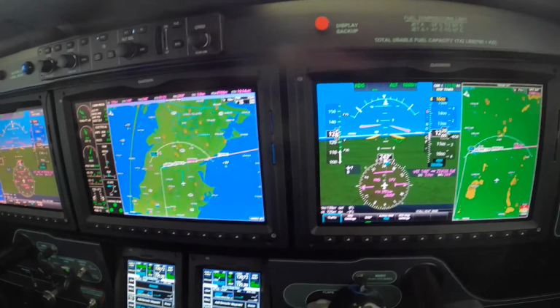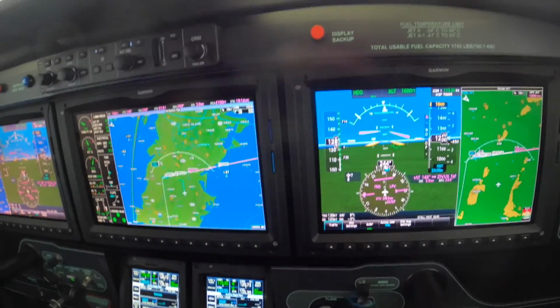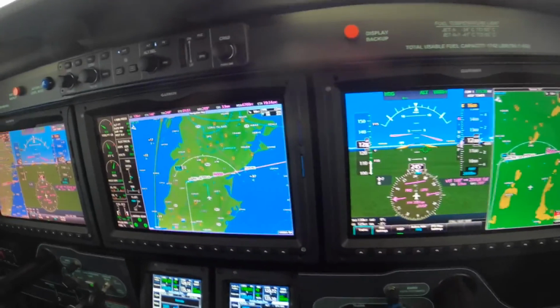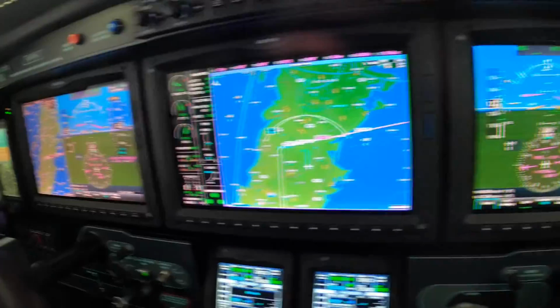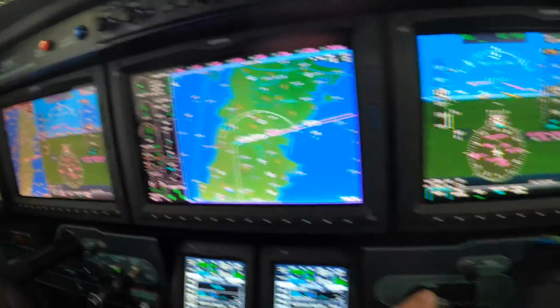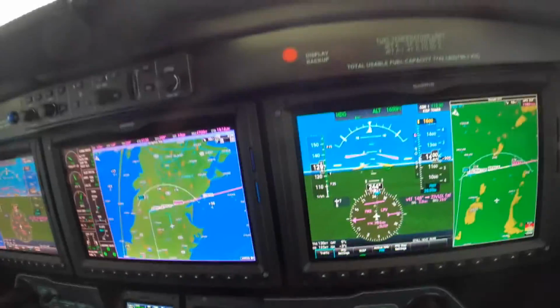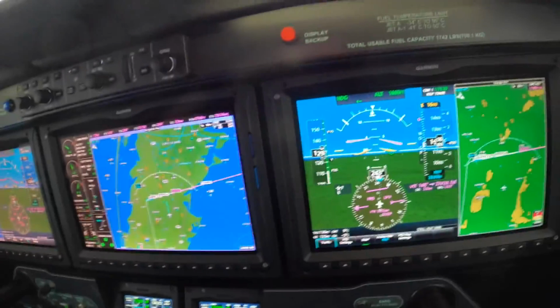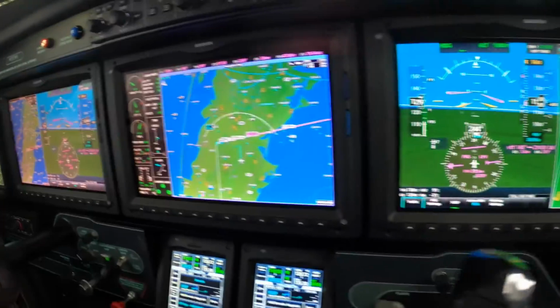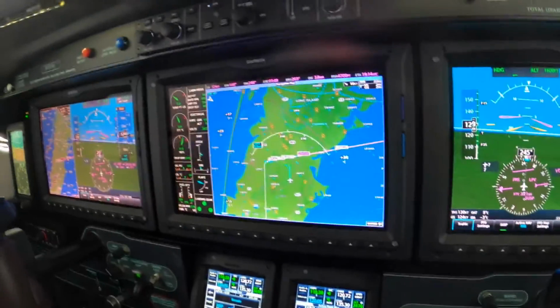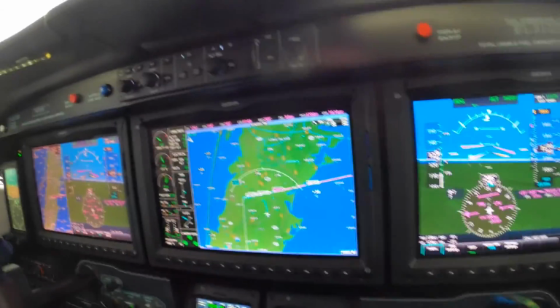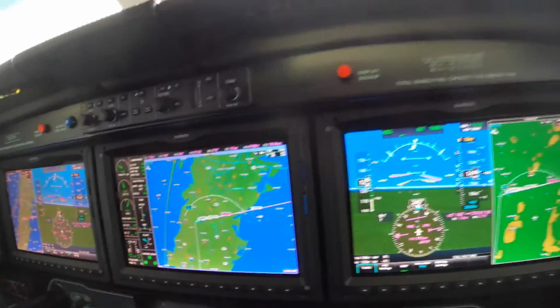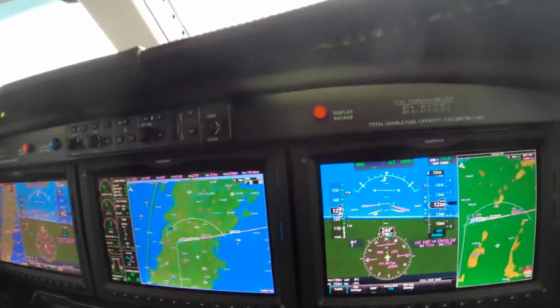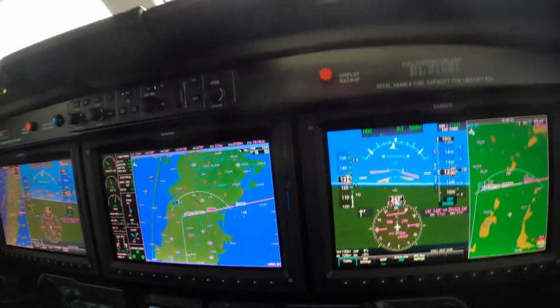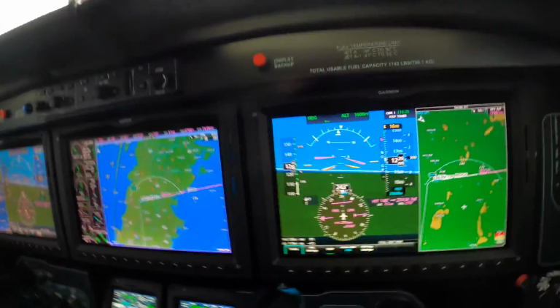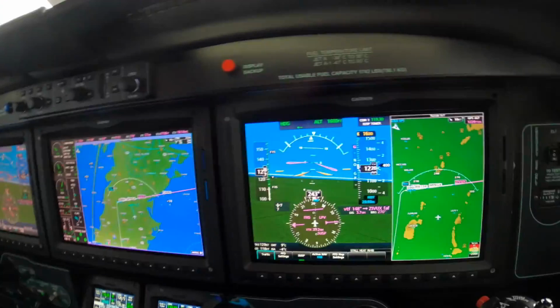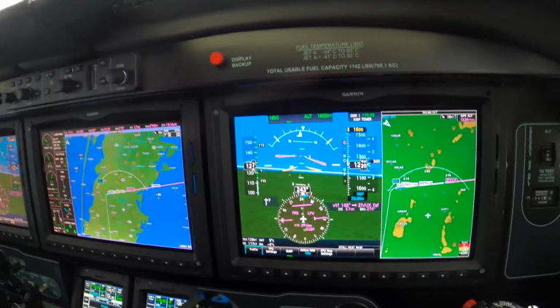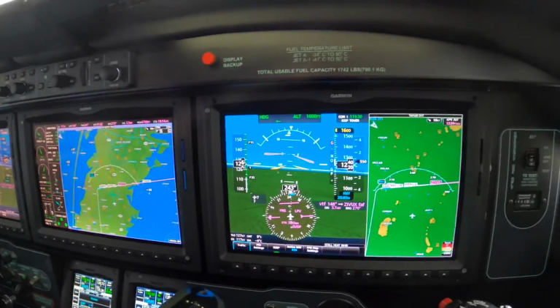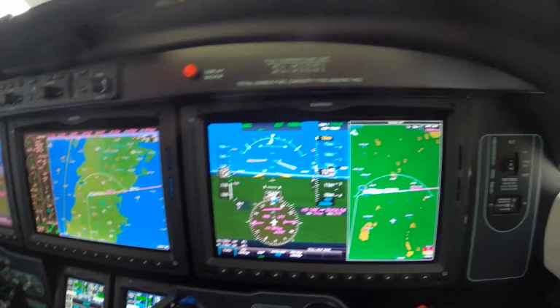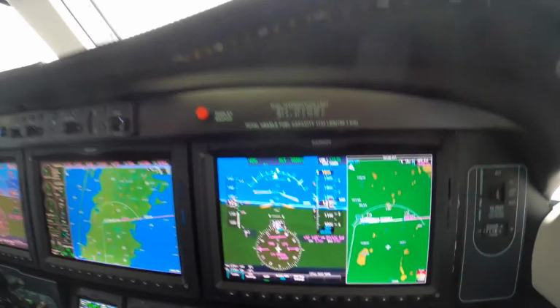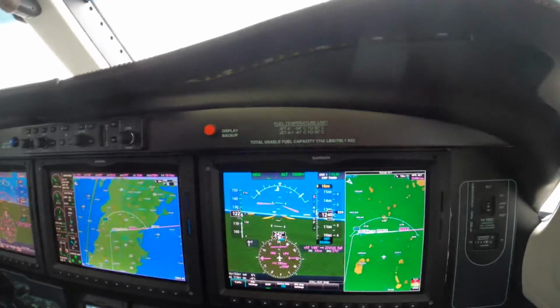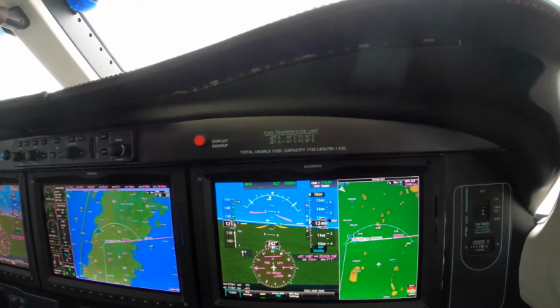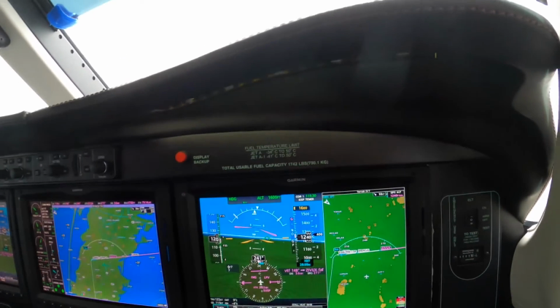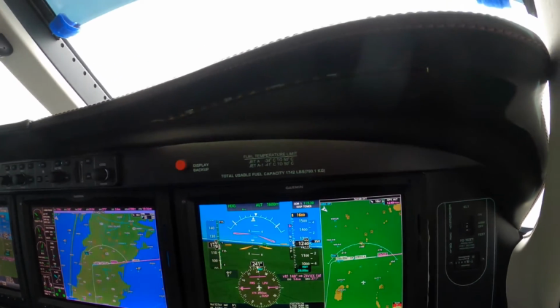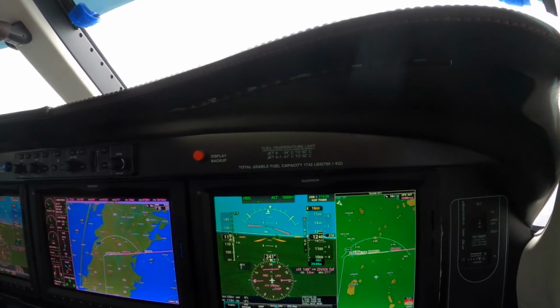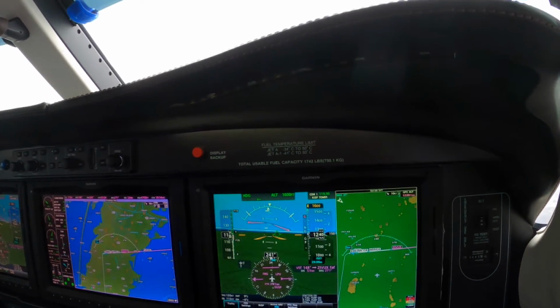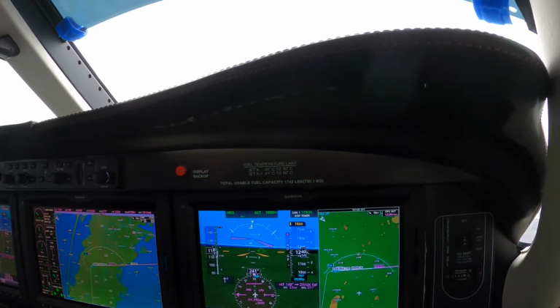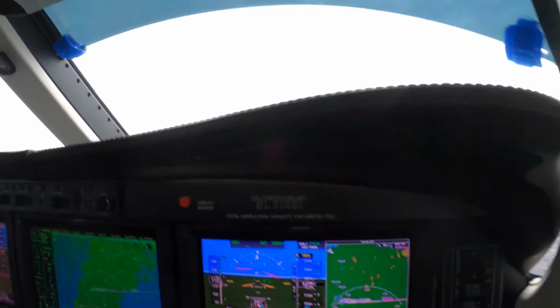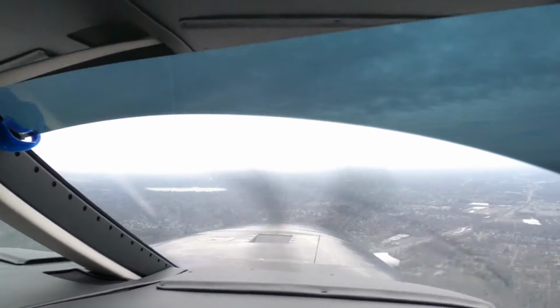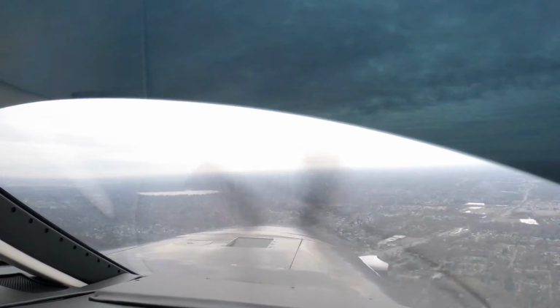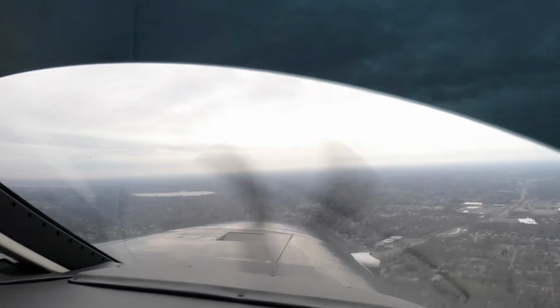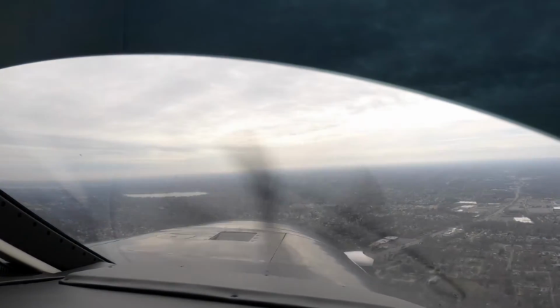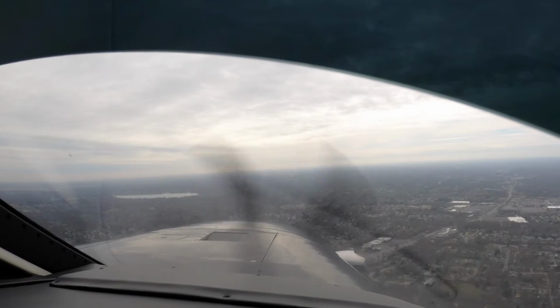And we do indeed have three green. We've followed the procedure in the book. The gear is down. We have notched flaps. Autopilot is off. Pumps and igniters are on manual. And landing light is on — airport in sight, of course.